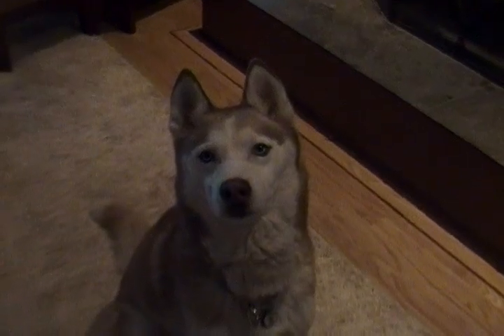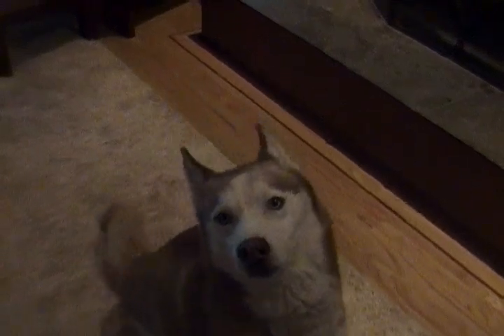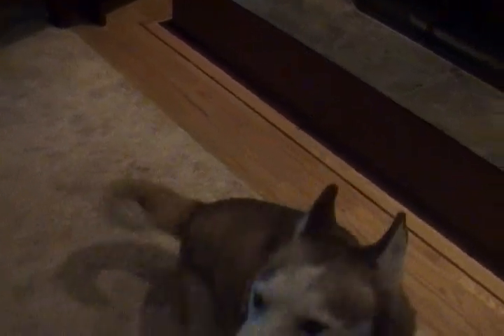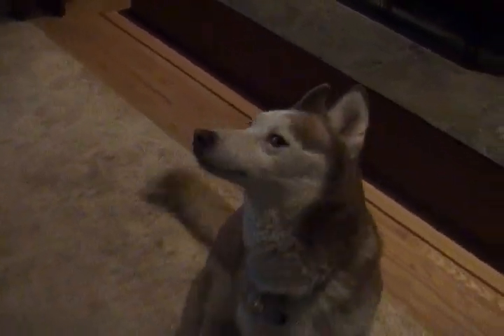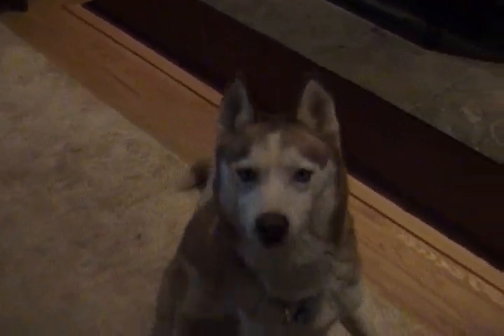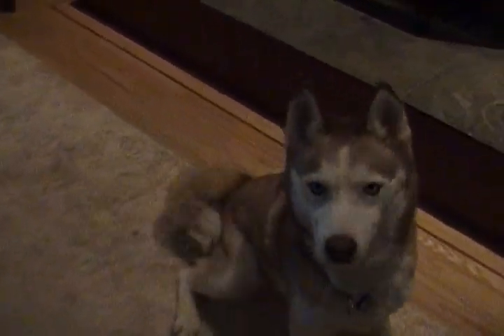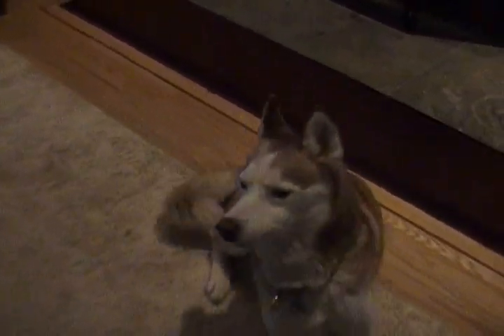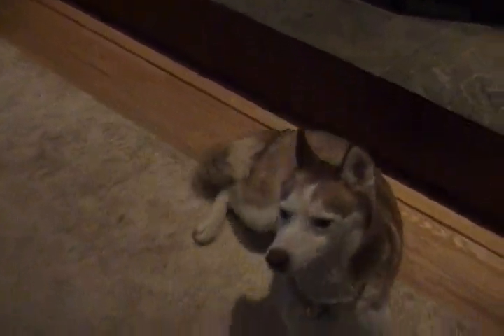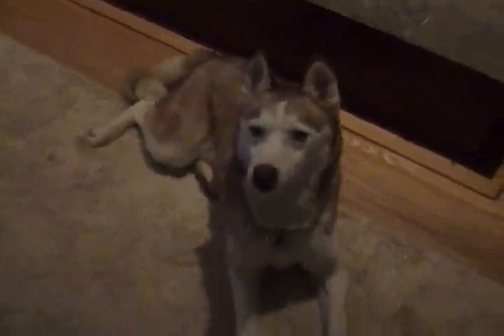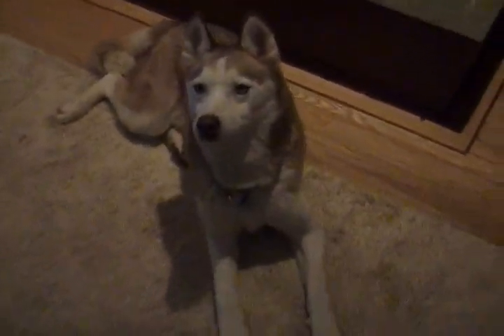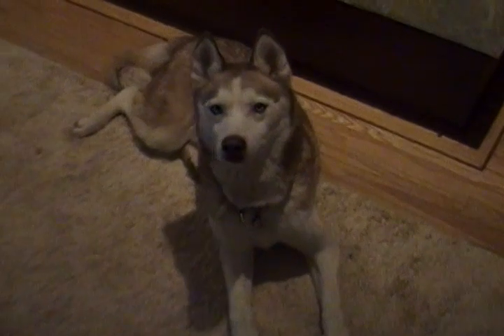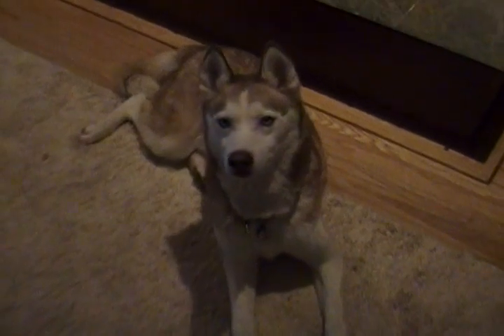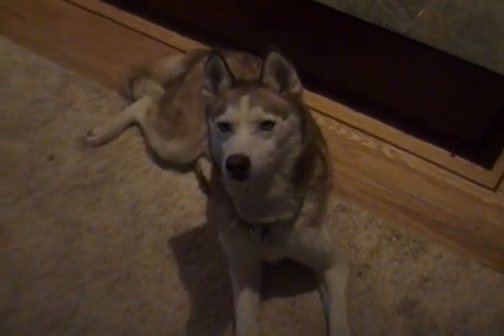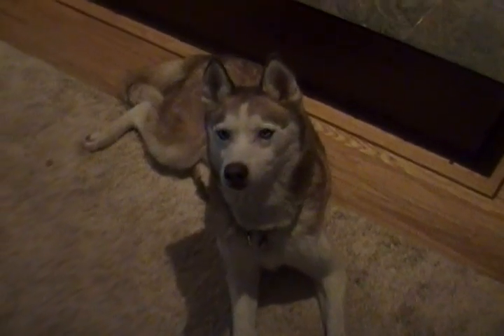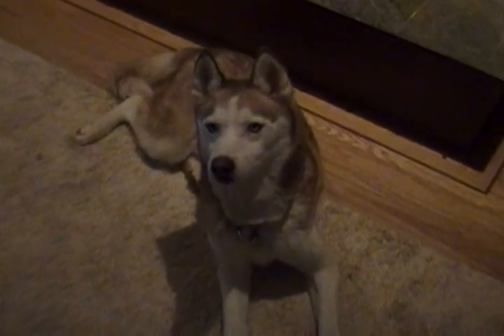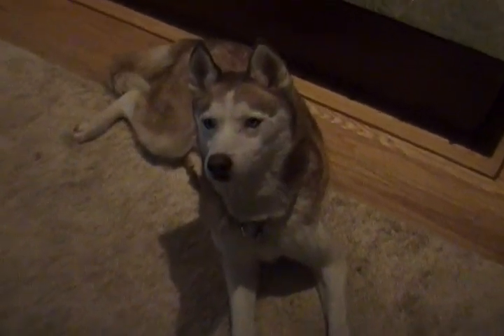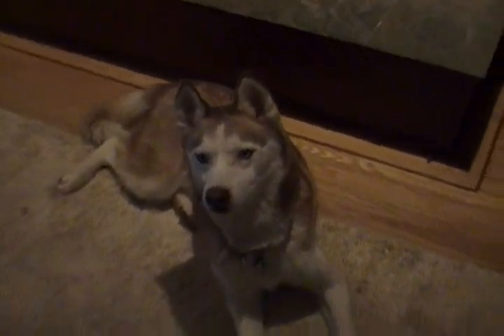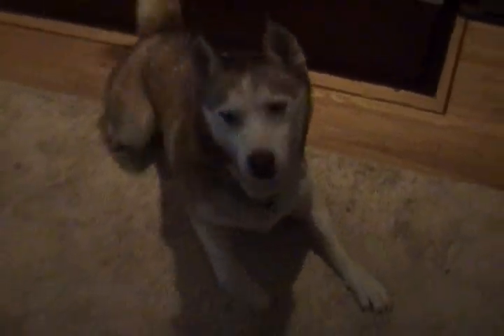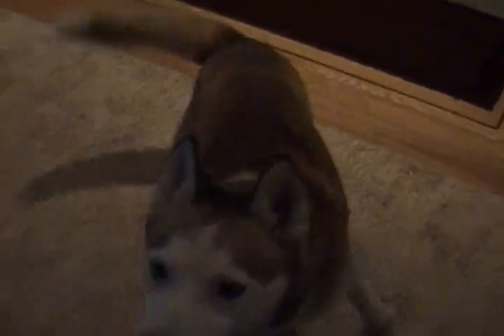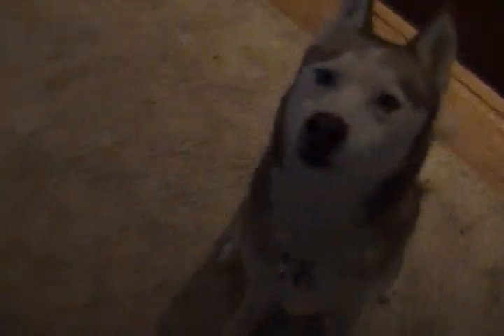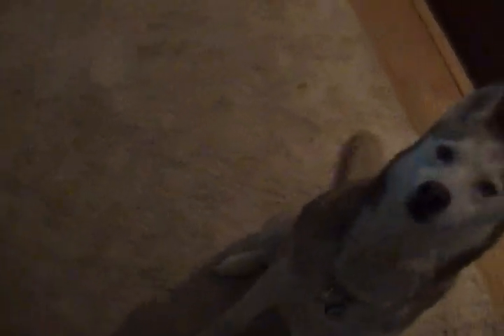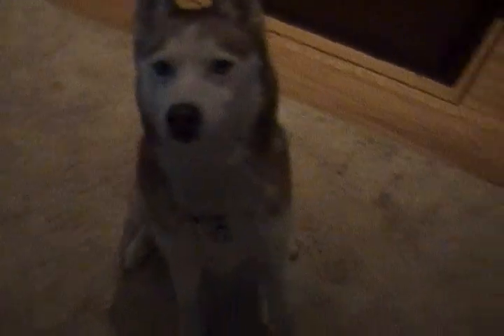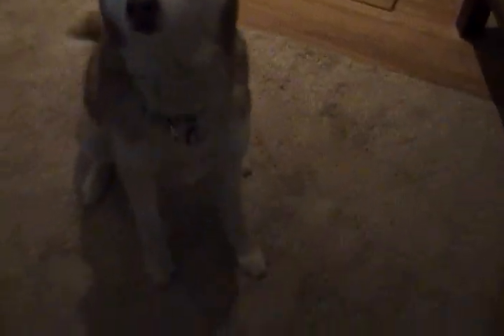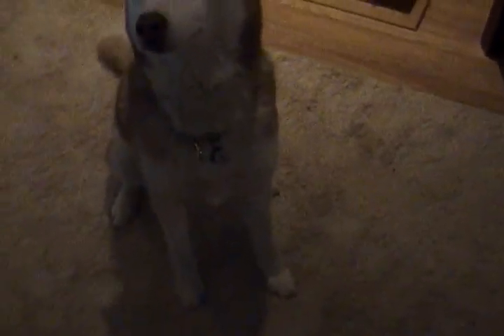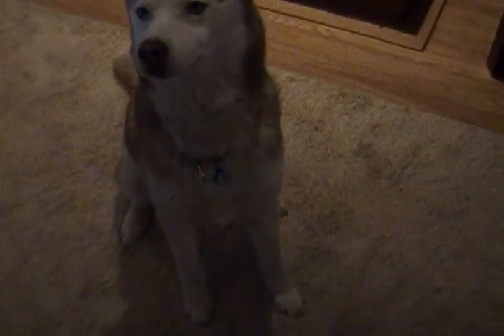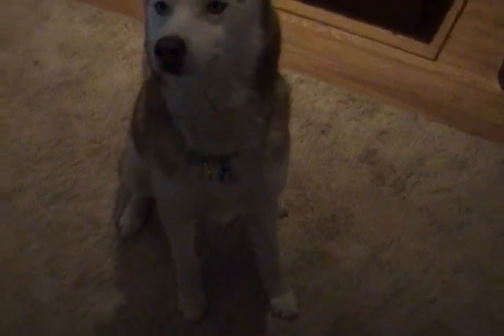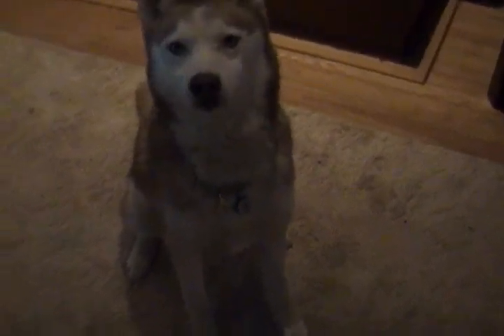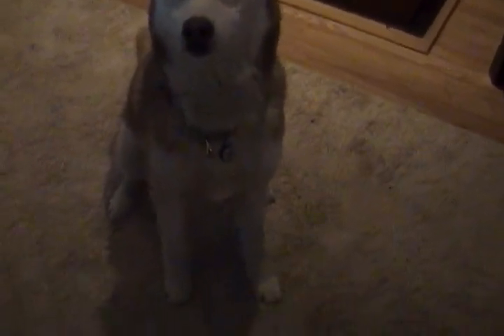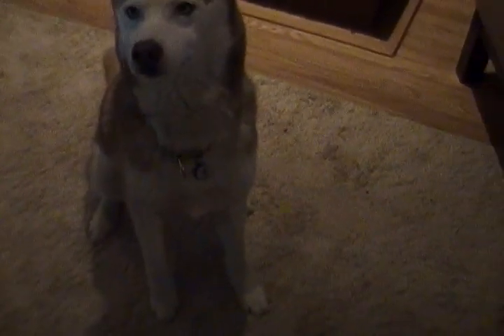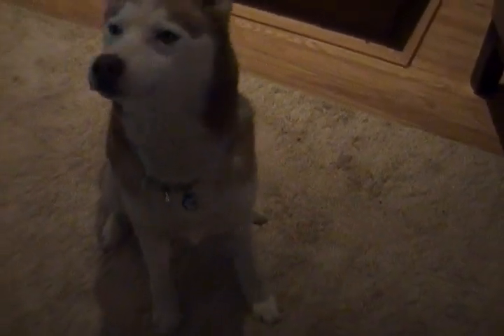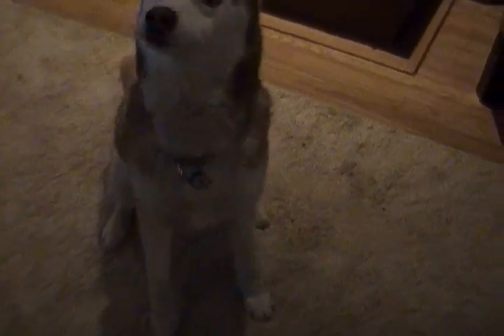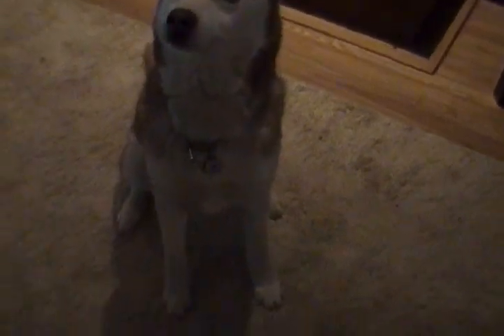This is Roman, and he's starring in what we like to call the Happy Feet dance. Roman, come here. Sit. Where's your little happy feet? Where's your little happy feet?